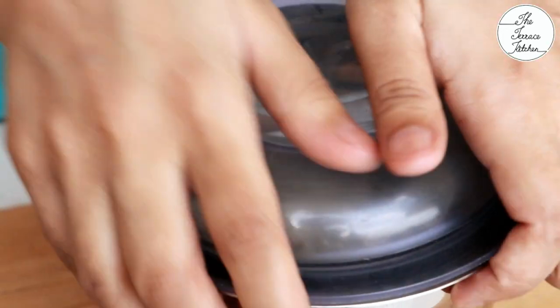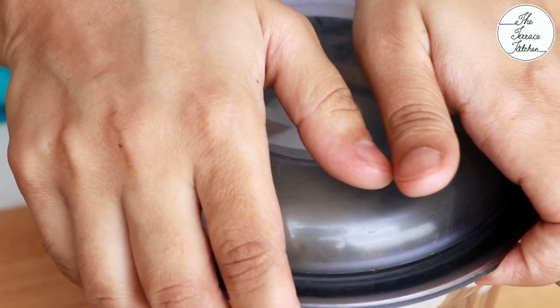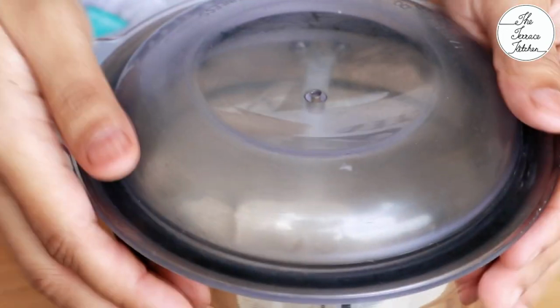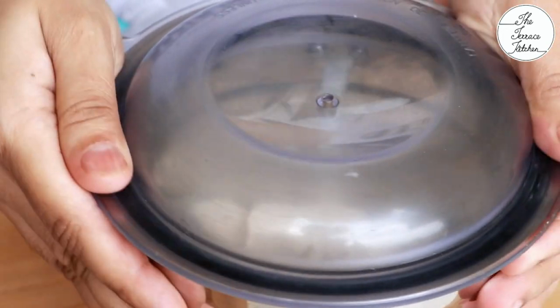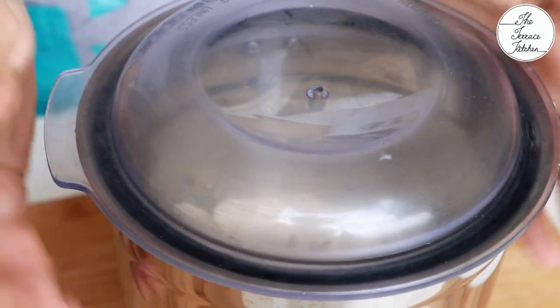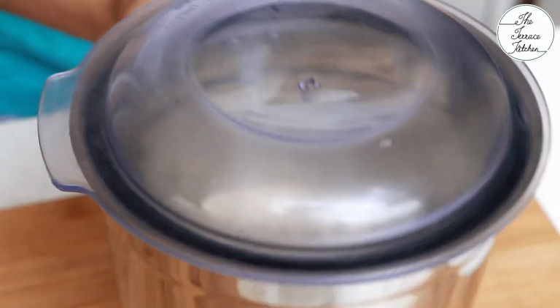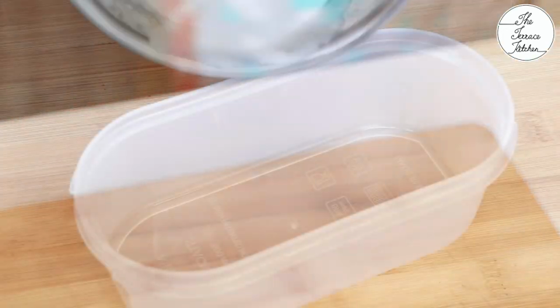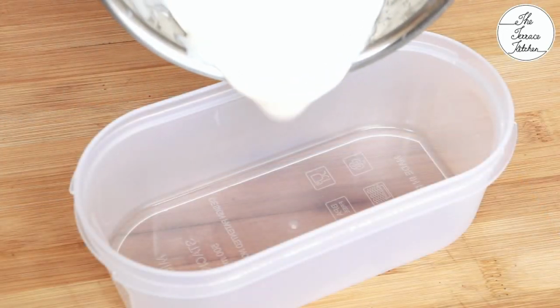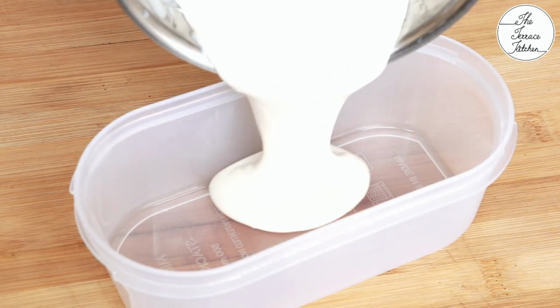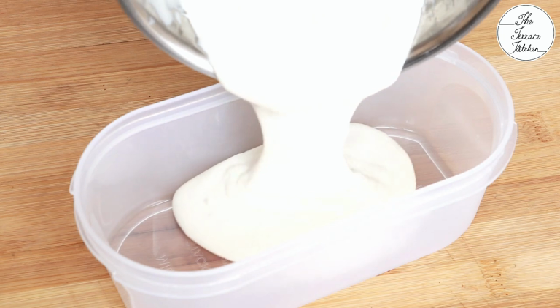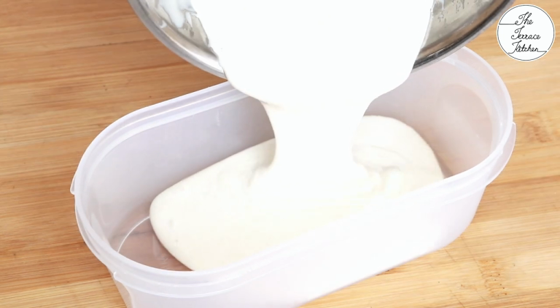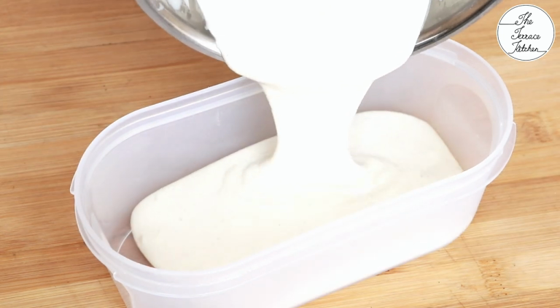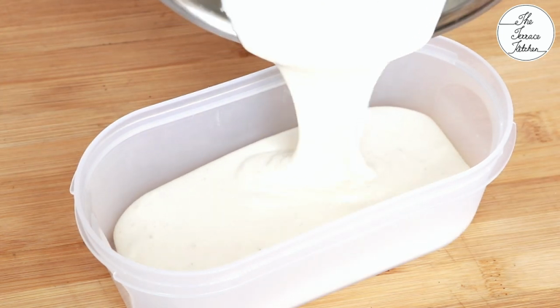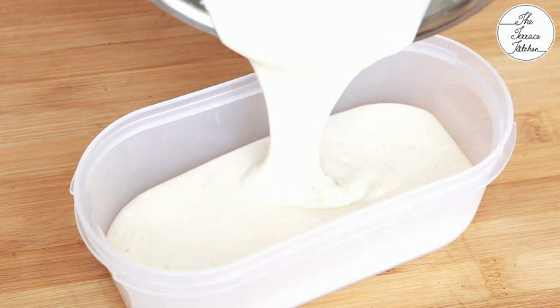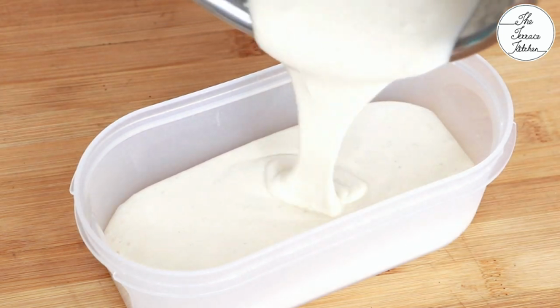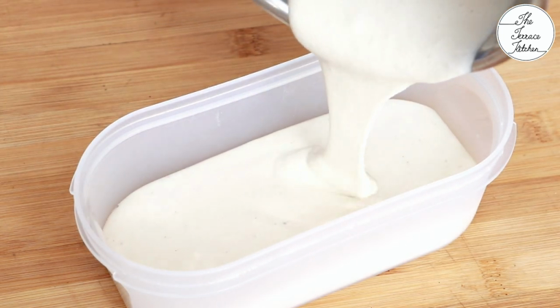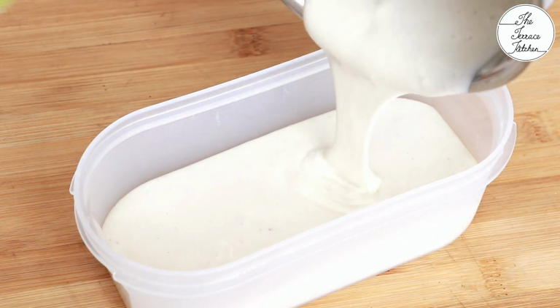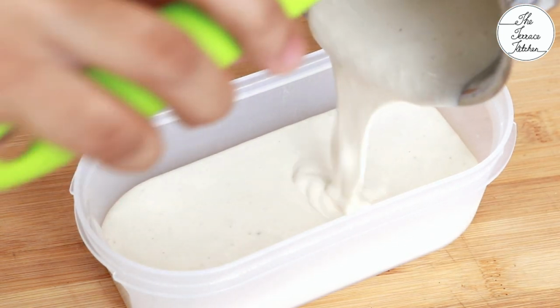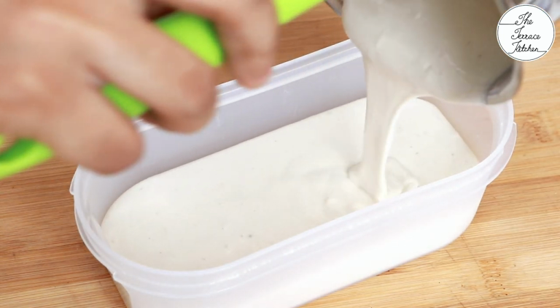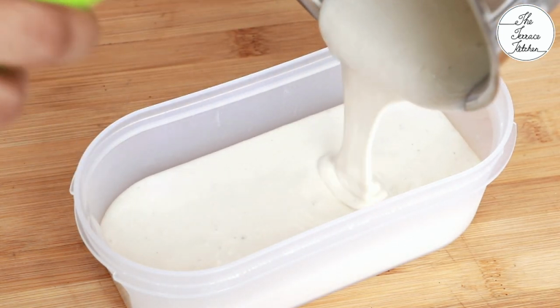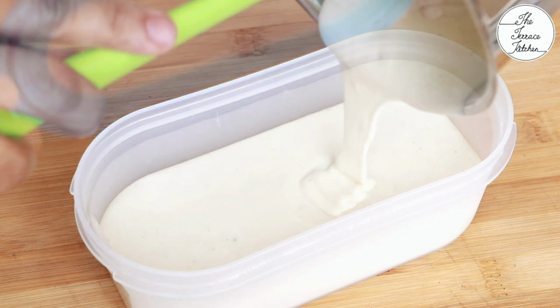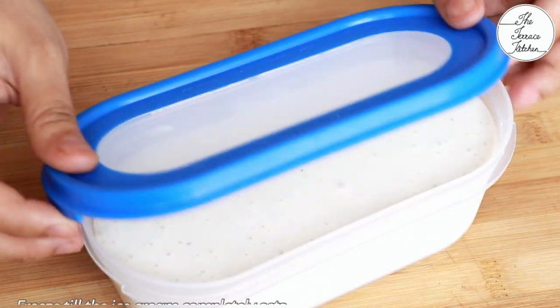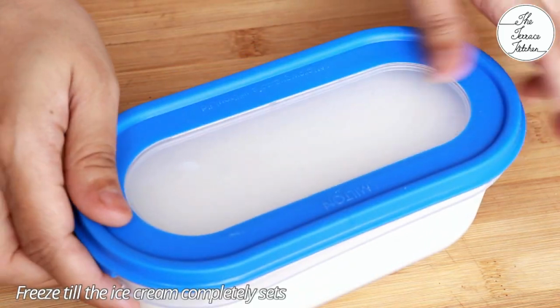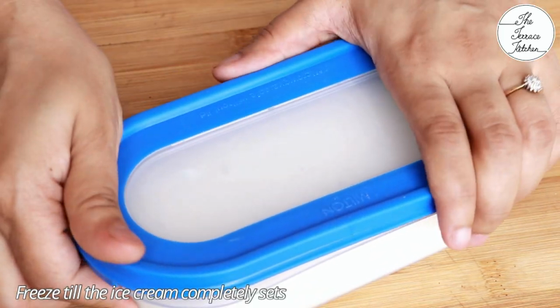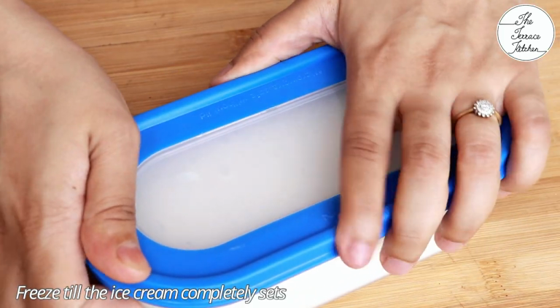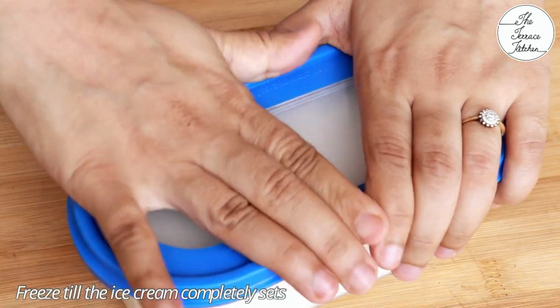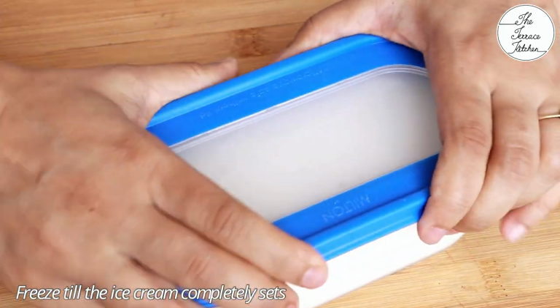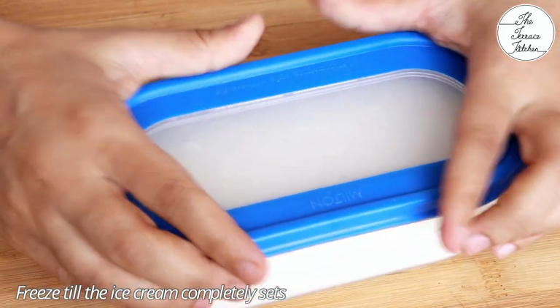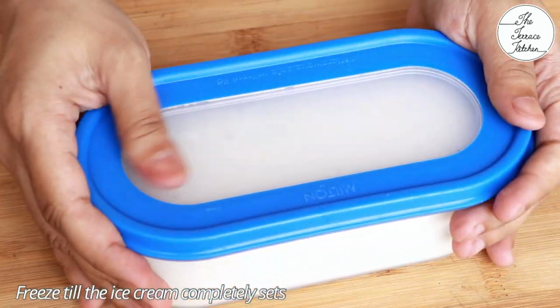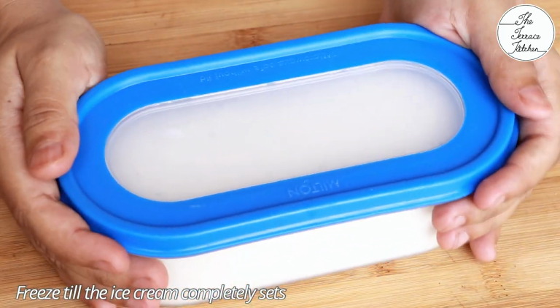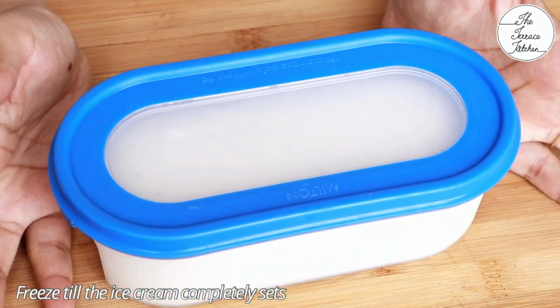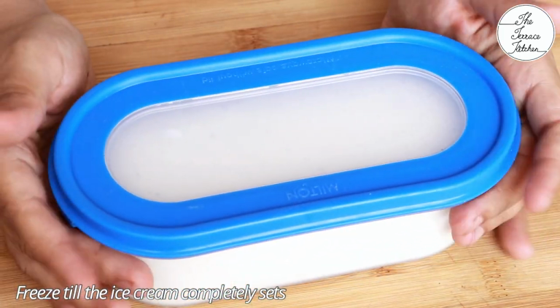Churn the ice cream for one to two minutes, then transfer to an airtight container, cover with a lid, and freeze until the ice cream completely sets.